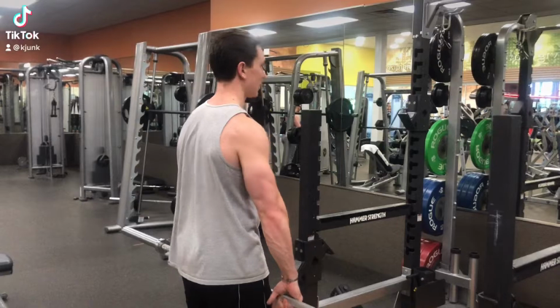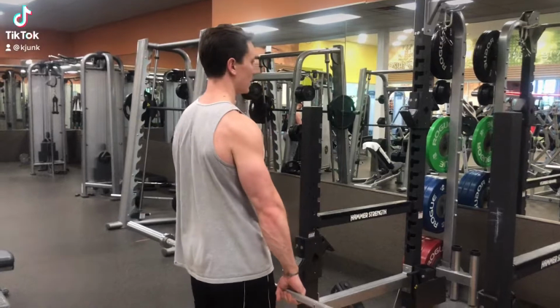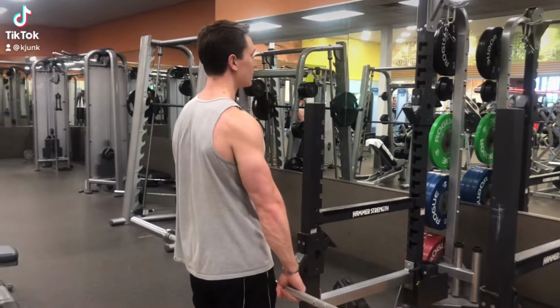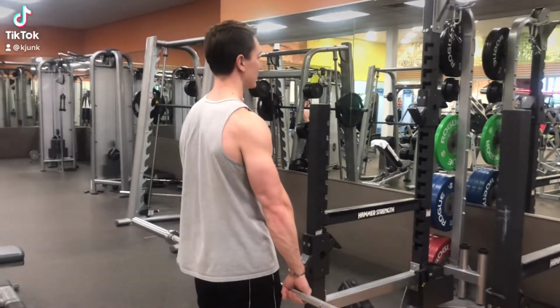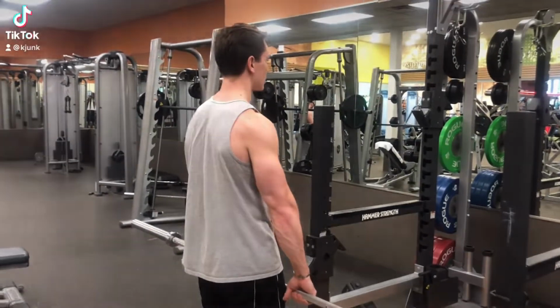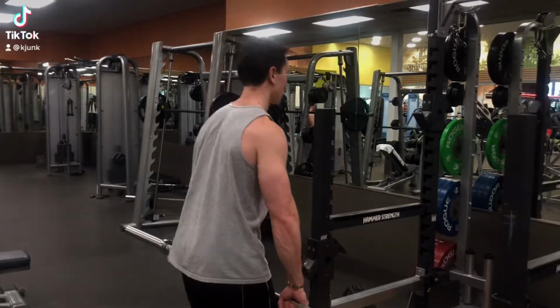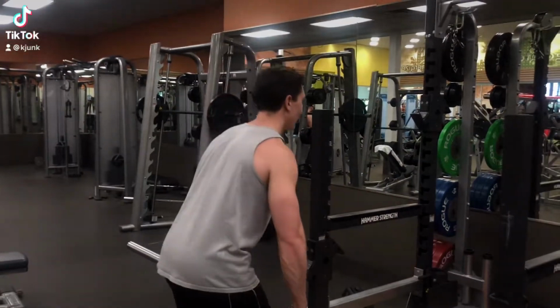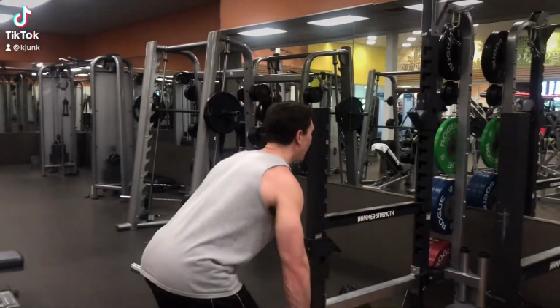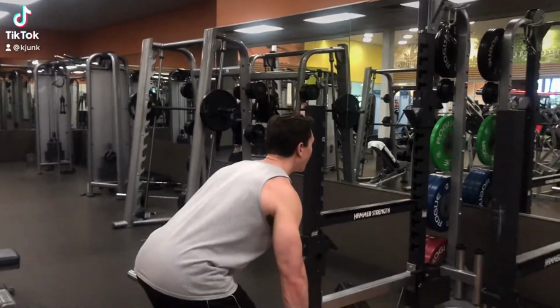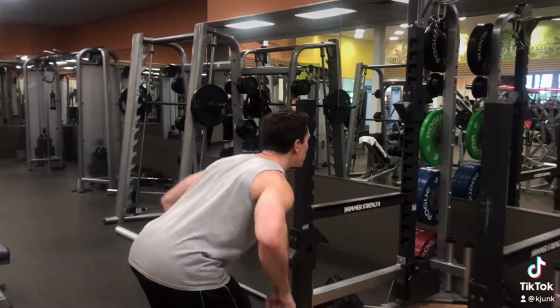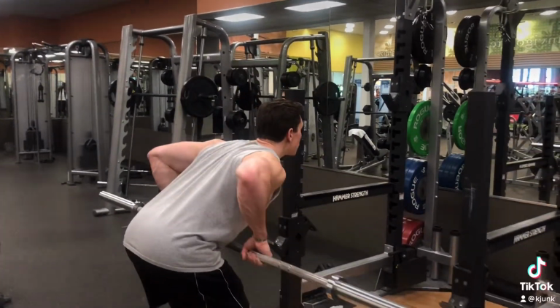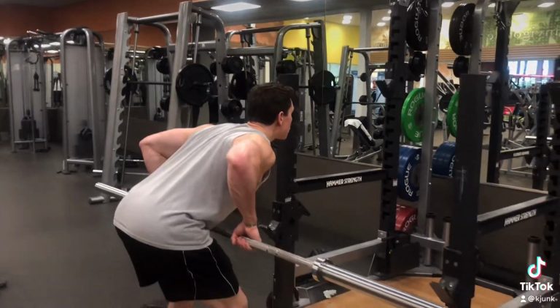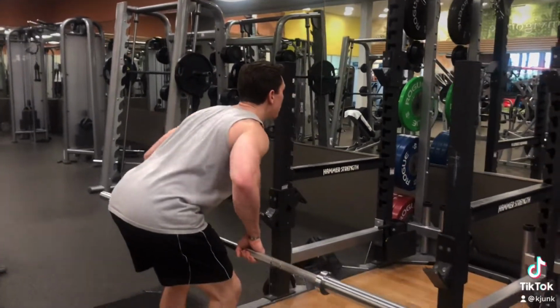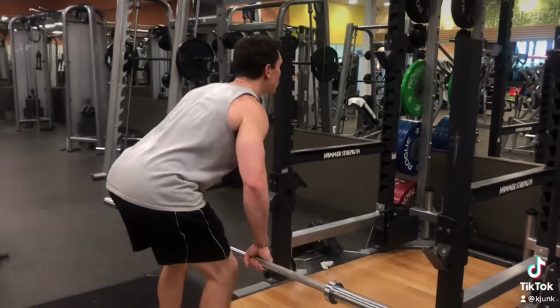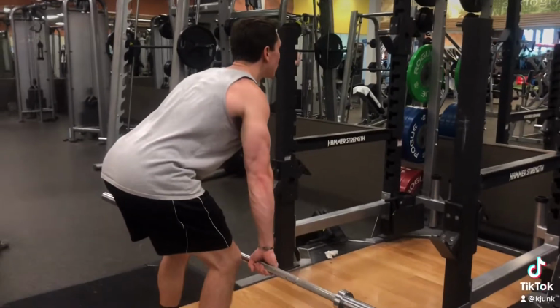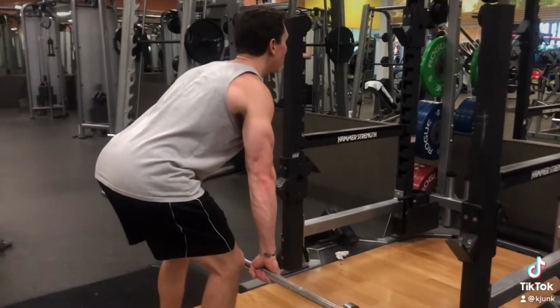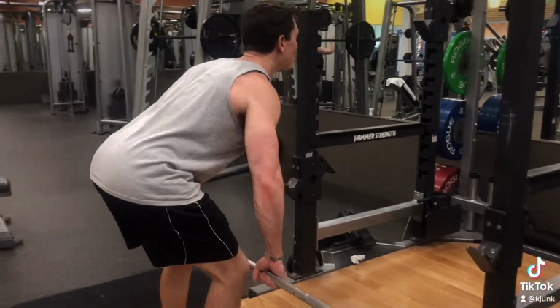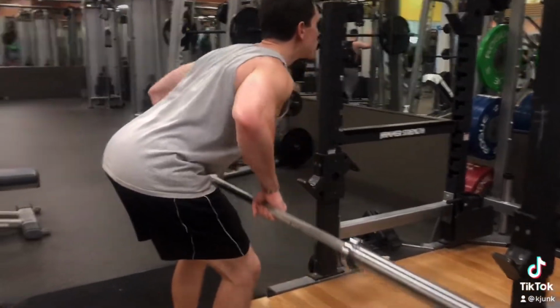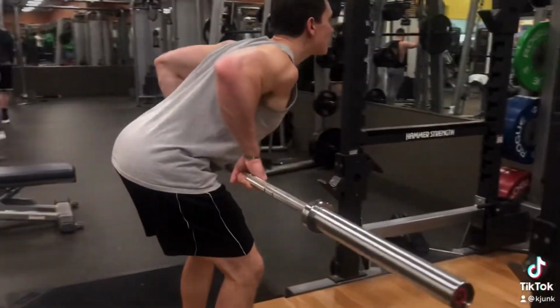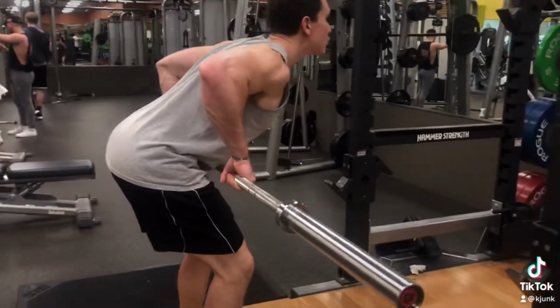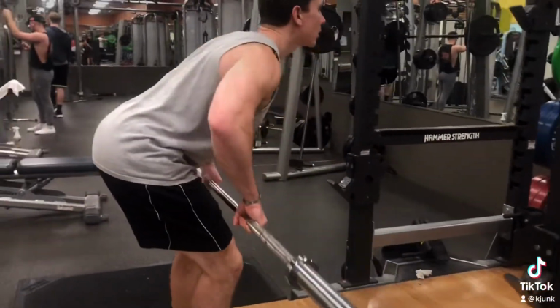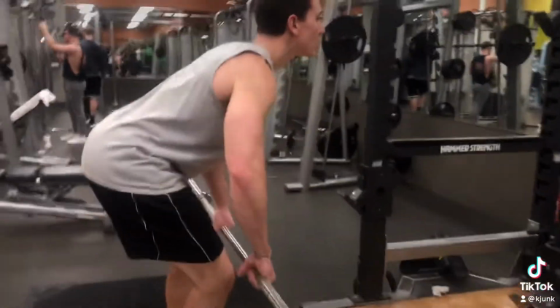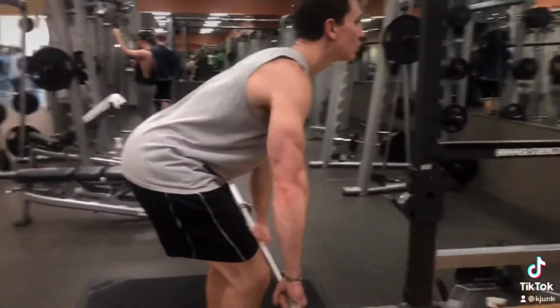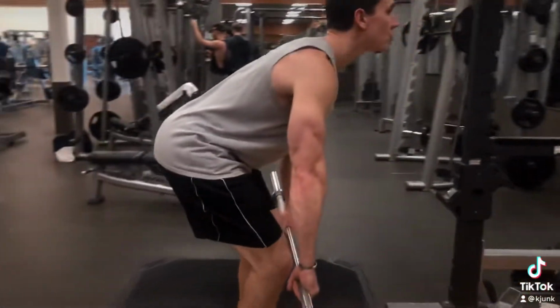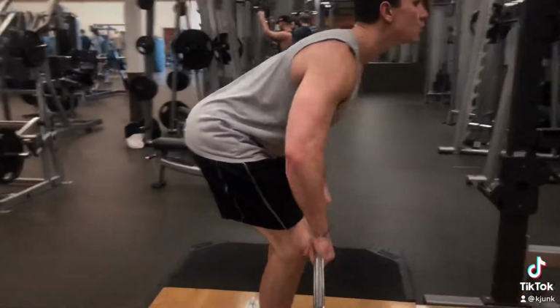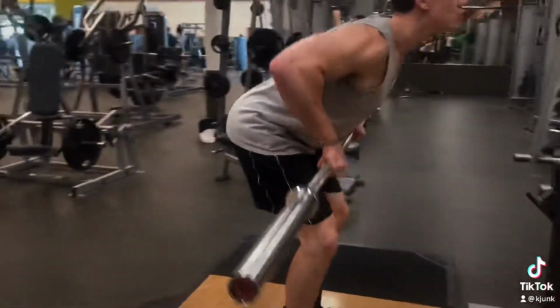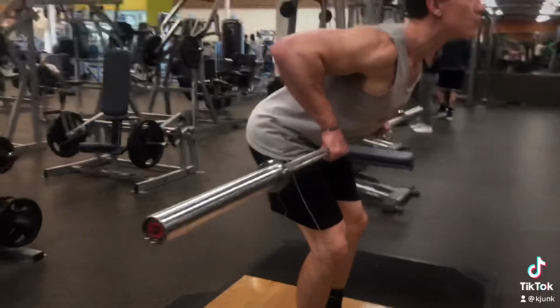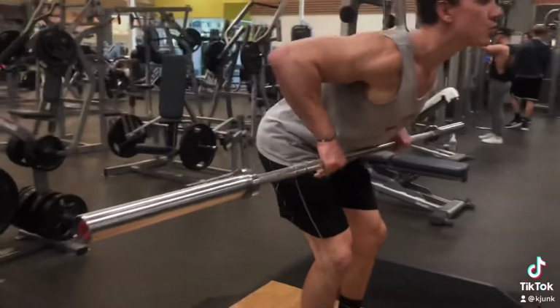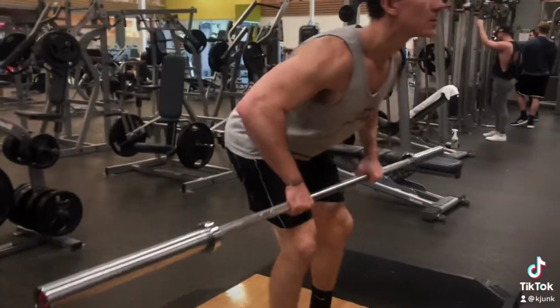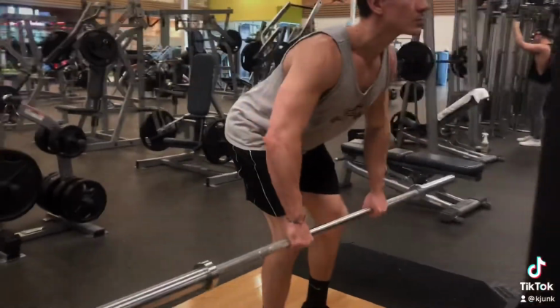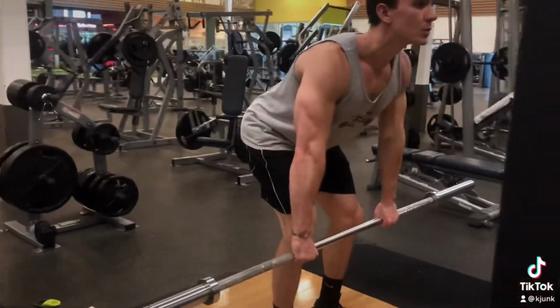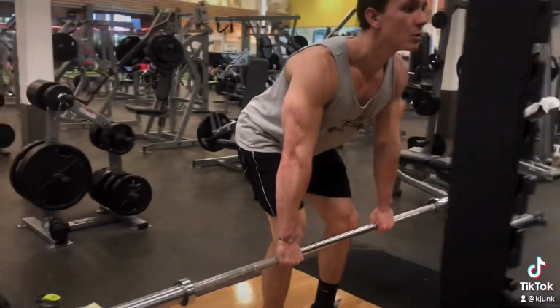Bent over barbell row. You want to be about 45 degrees with your torso with a slight bend in your knees. Lower the bar to just below your knees and pull it up just below your sternum.